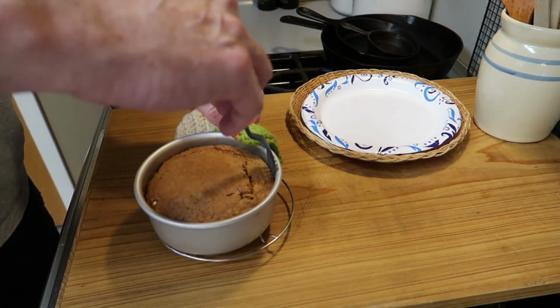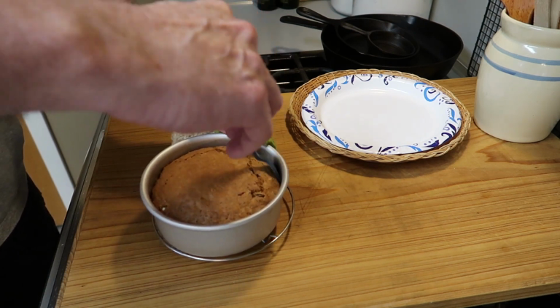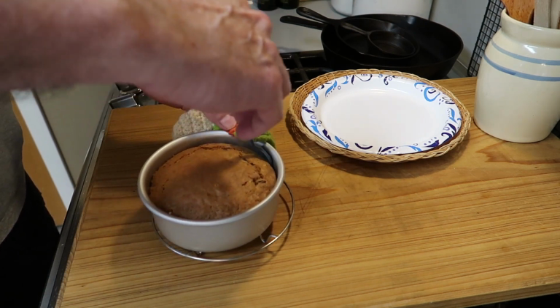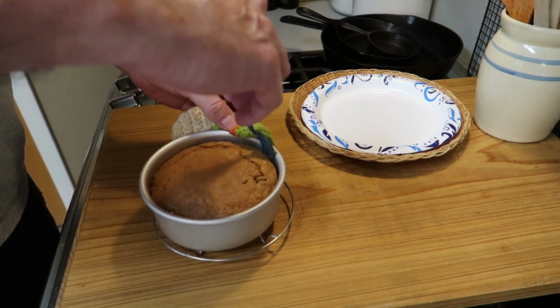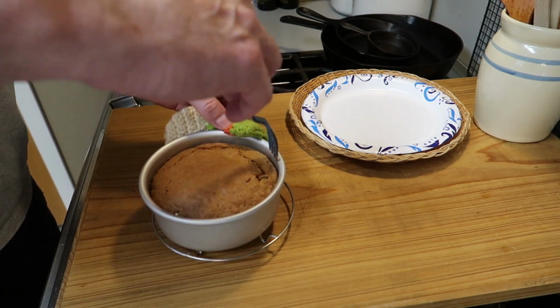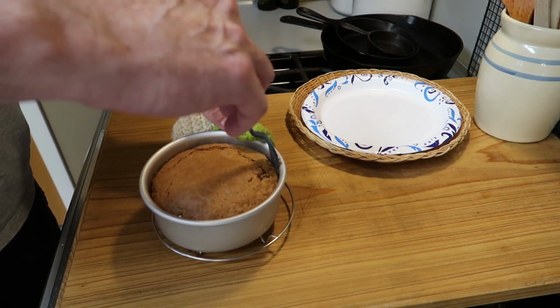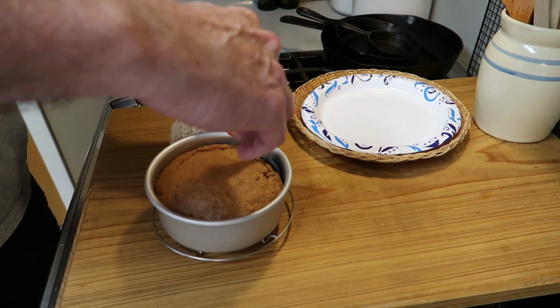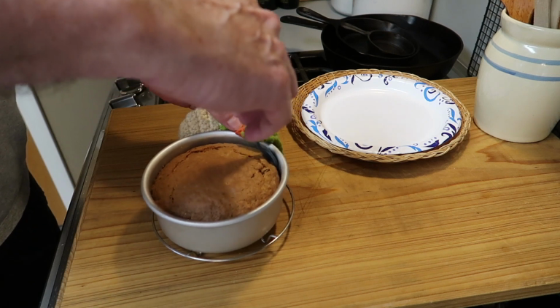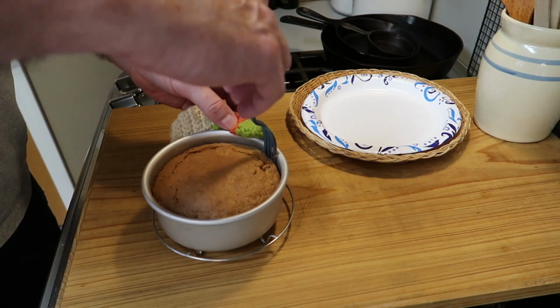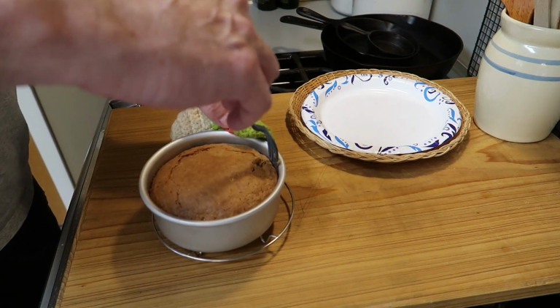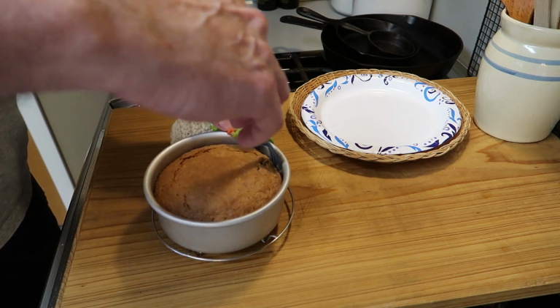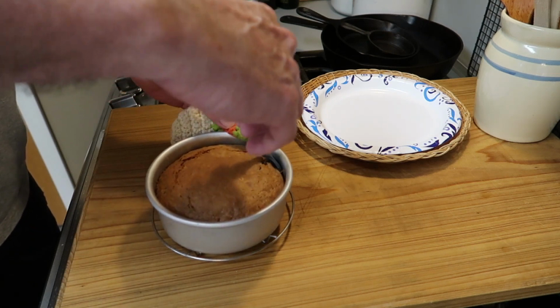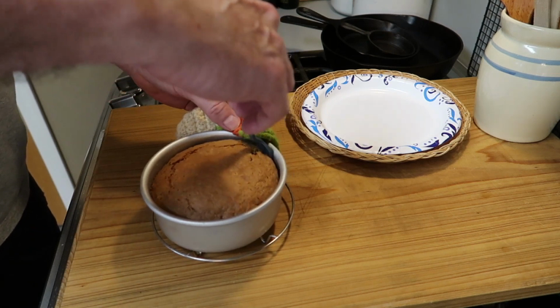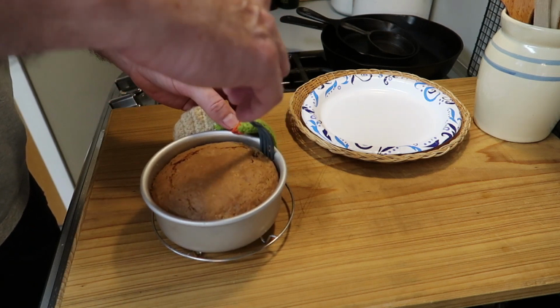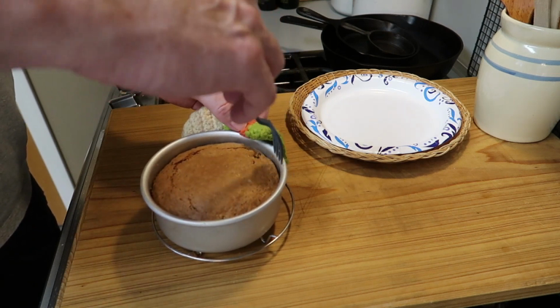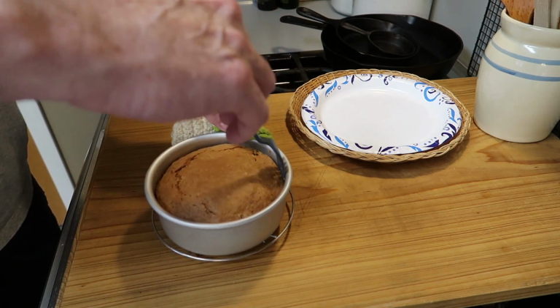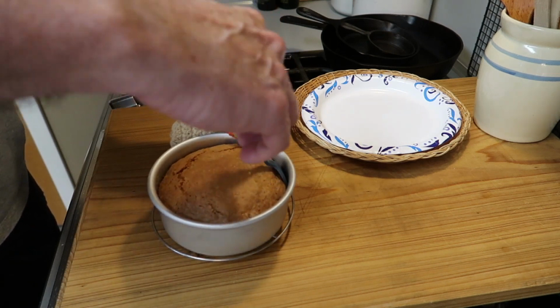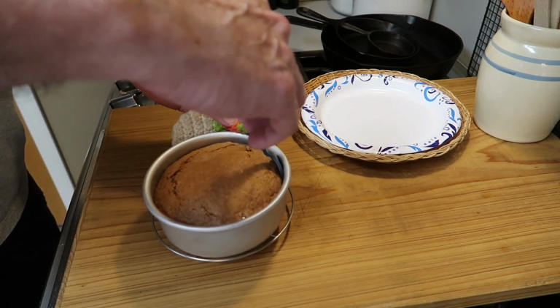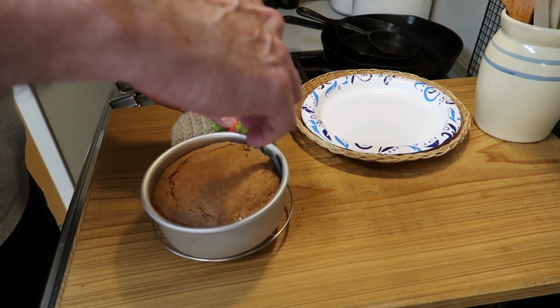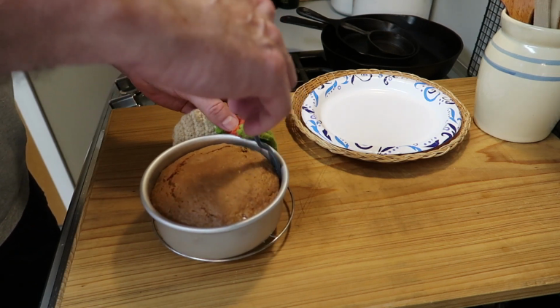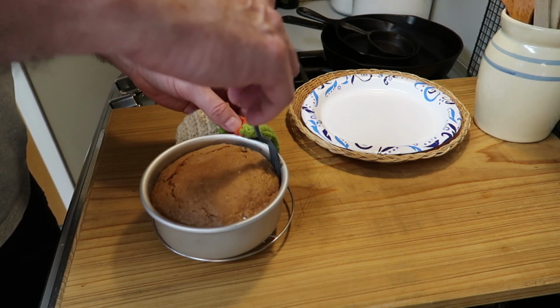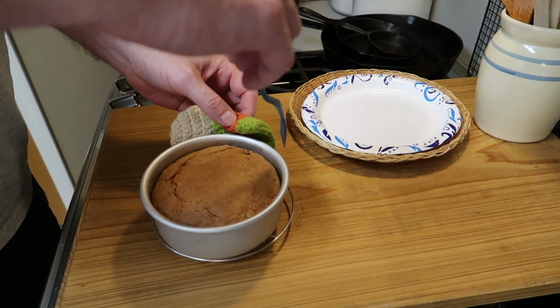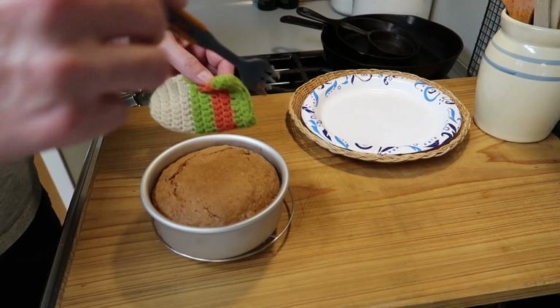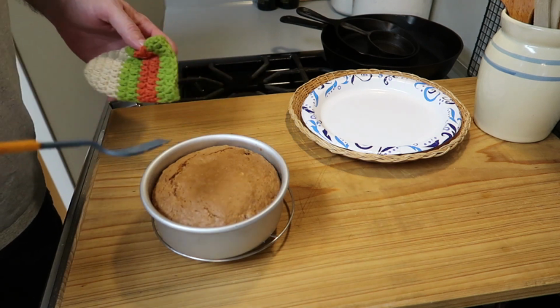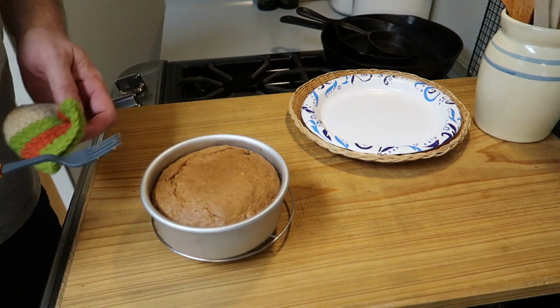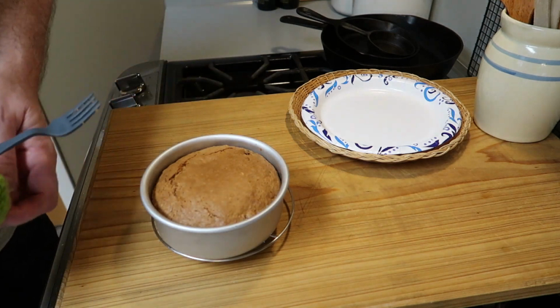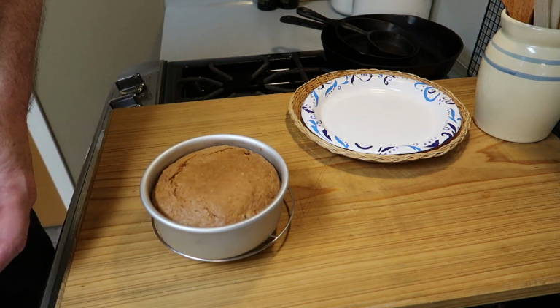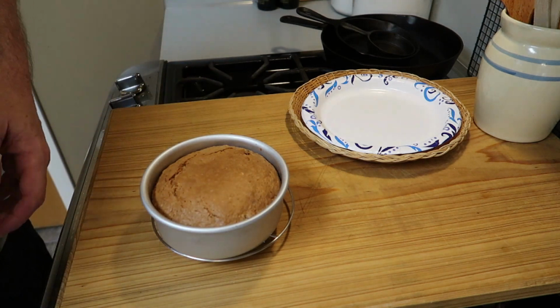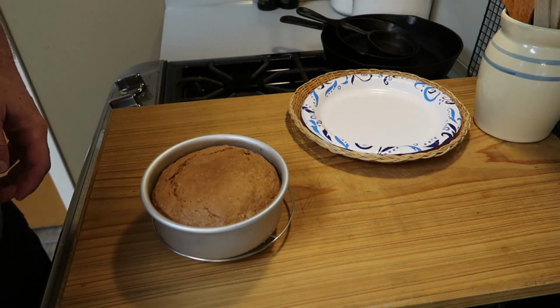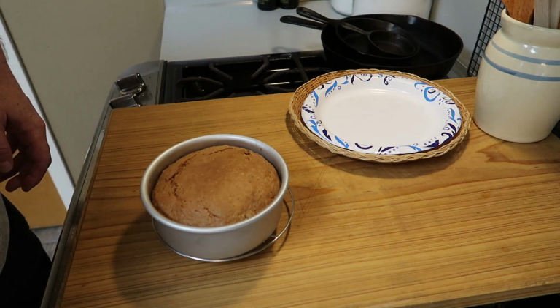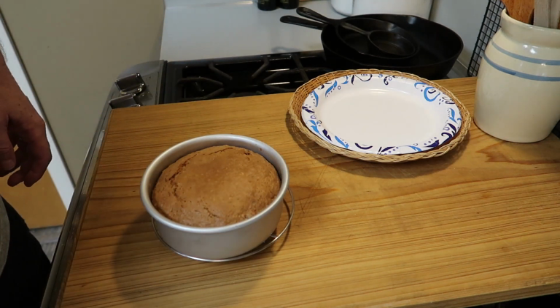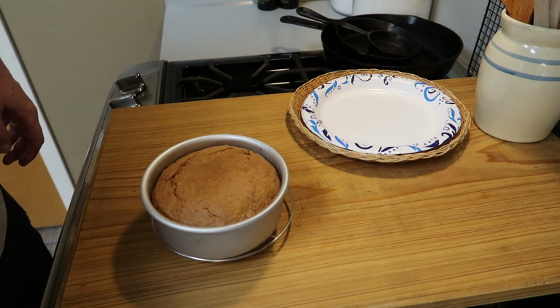This cake is still very hot. It starts to lift up as I pull the fork out. Let me finish going around. So now the cake is free.